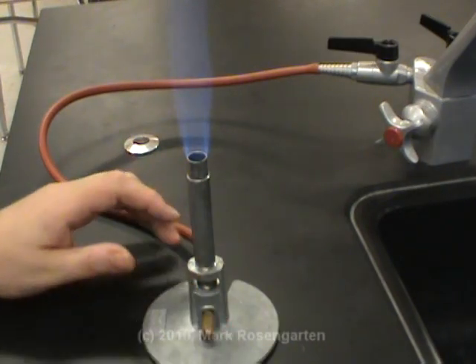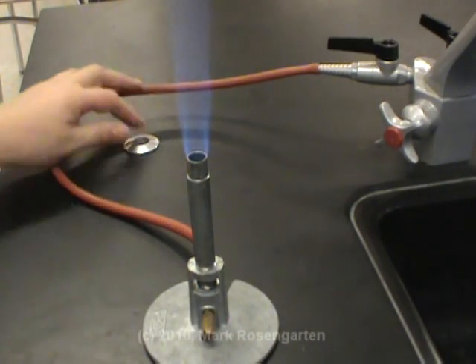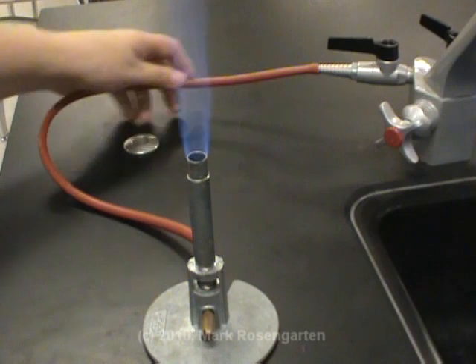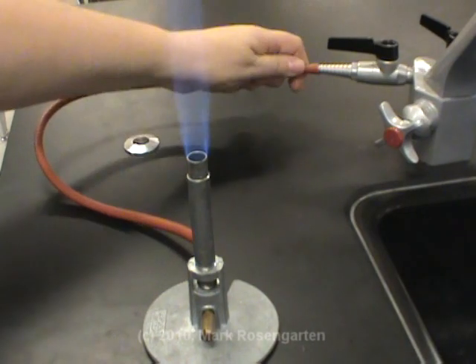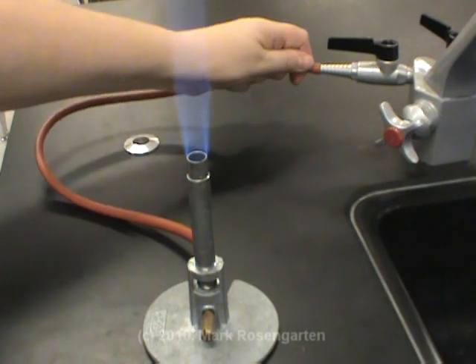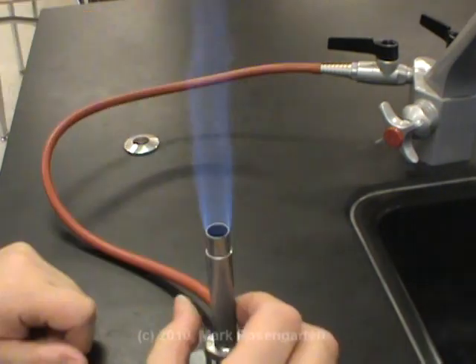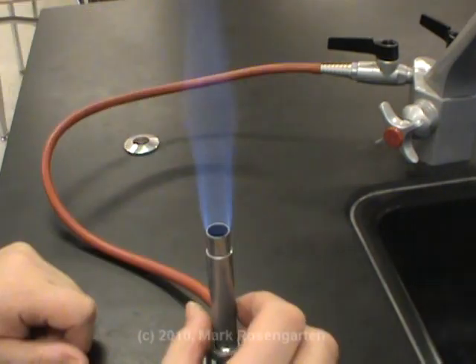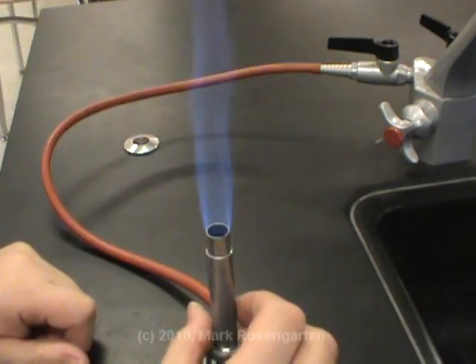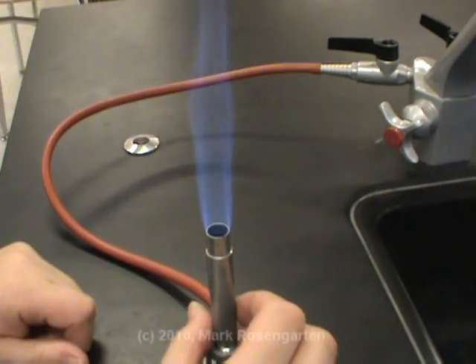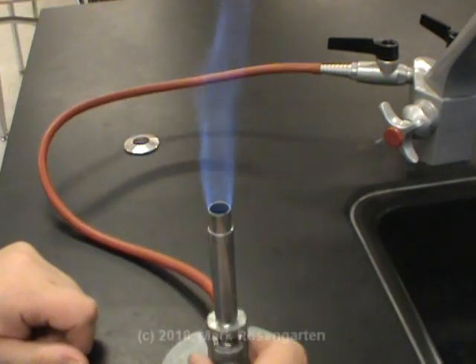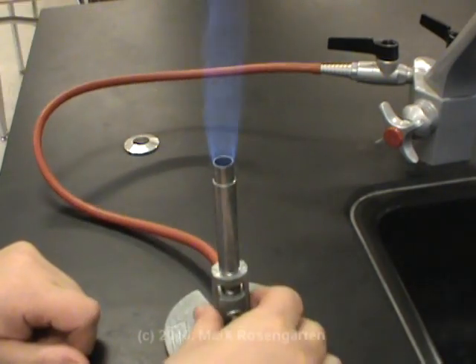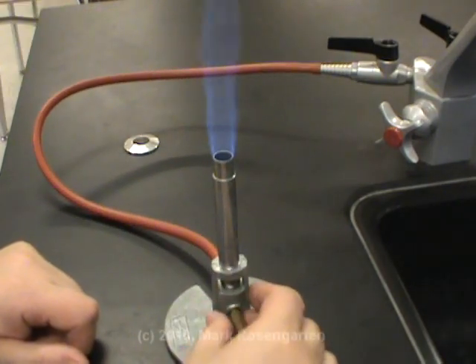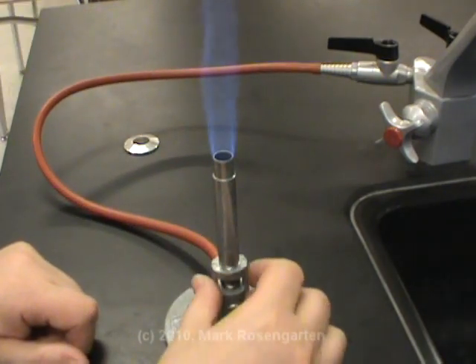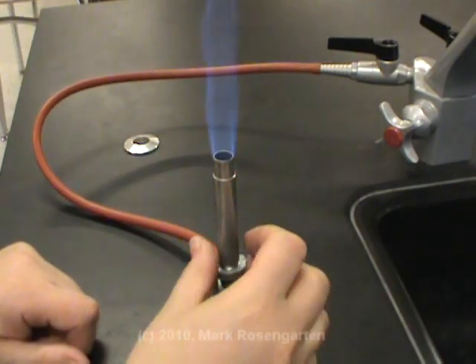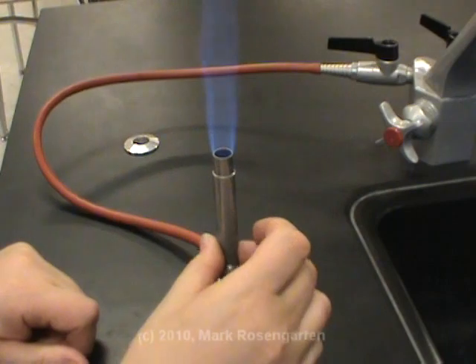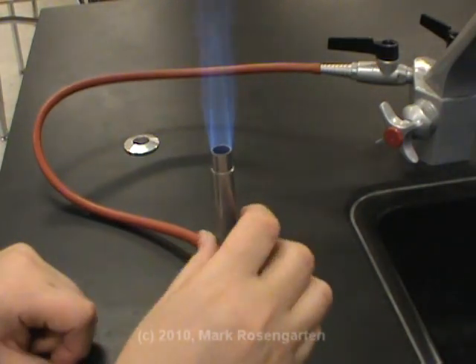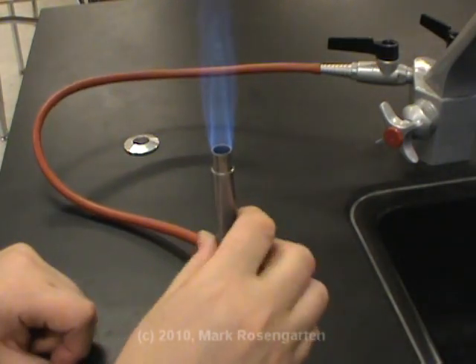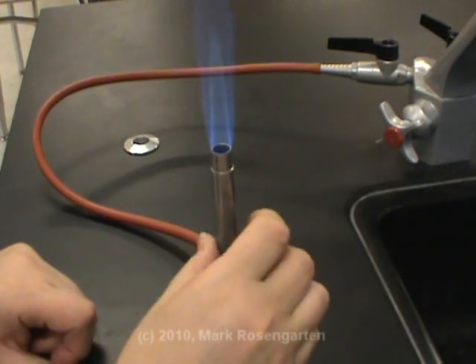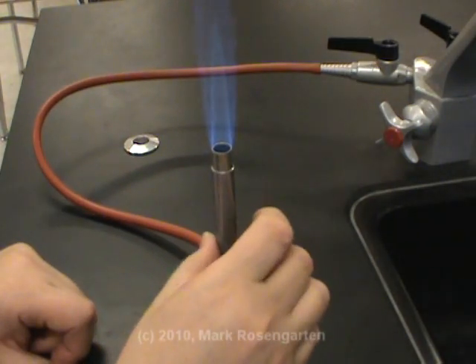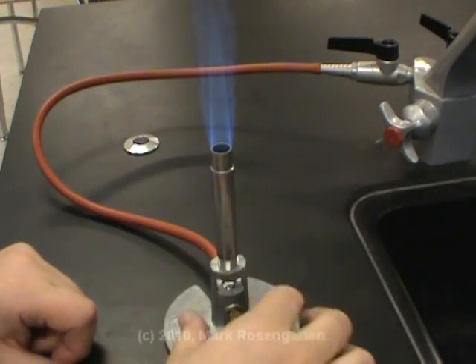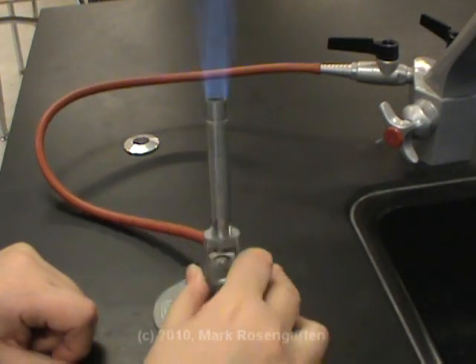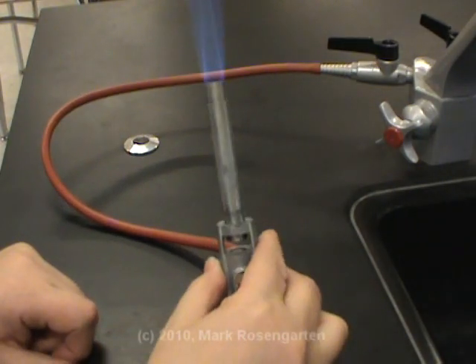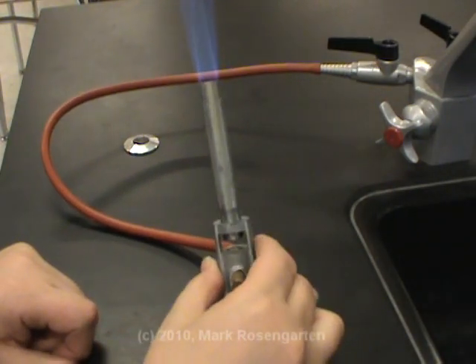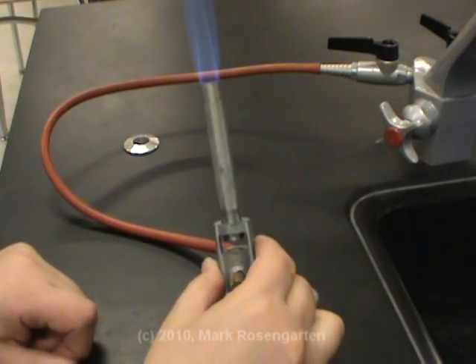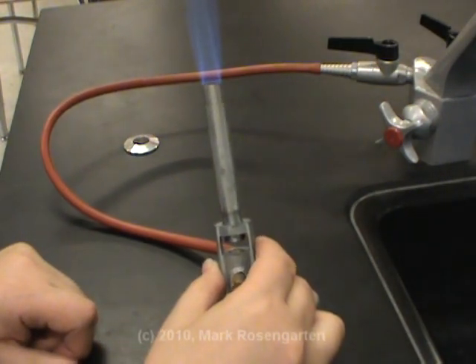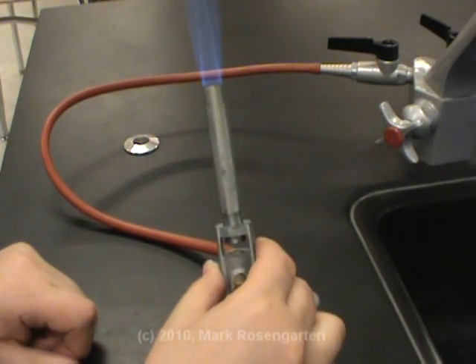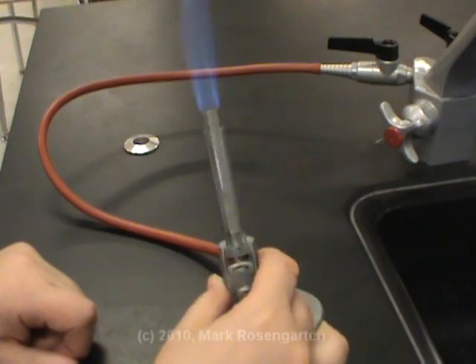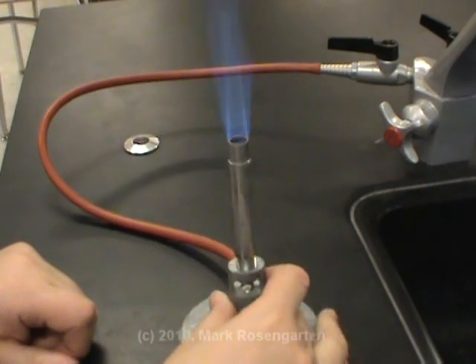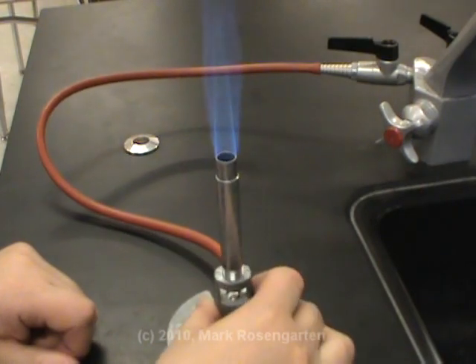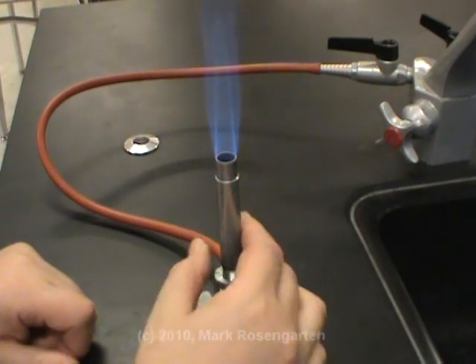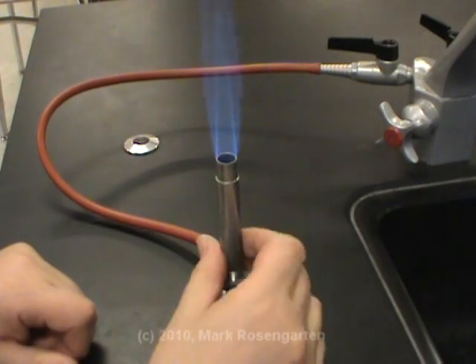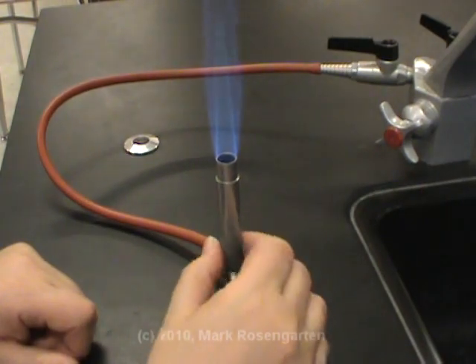This is a nice Bunsen burner flame right here. Nice and clean burning. But notice what happens if I open up the air — now there's too much air going through and the flame goes a little bit all whooshy on you.